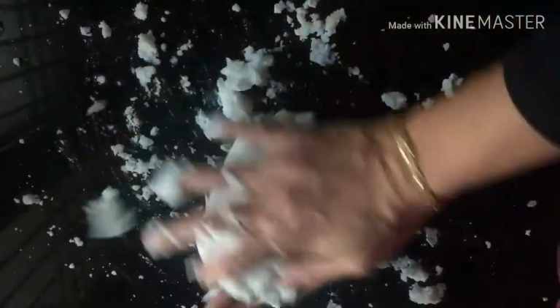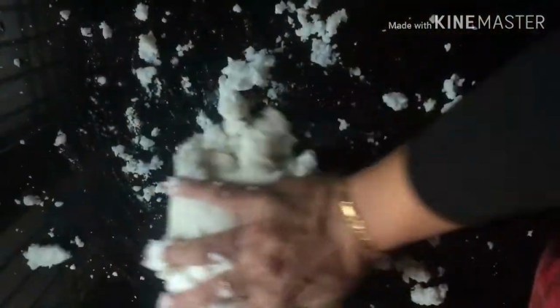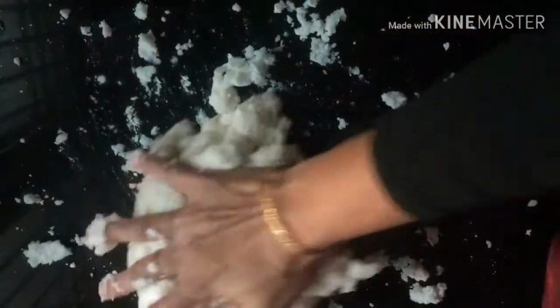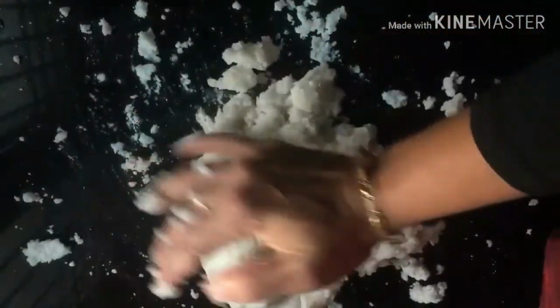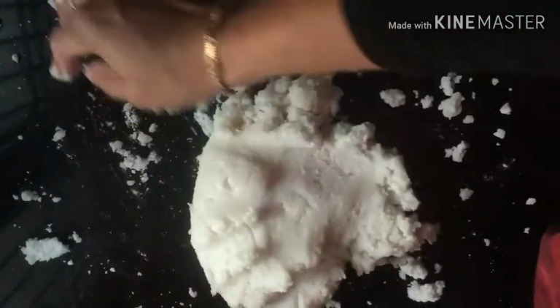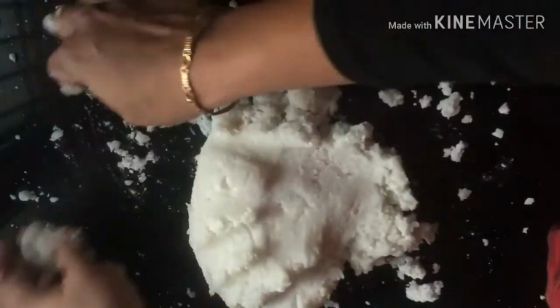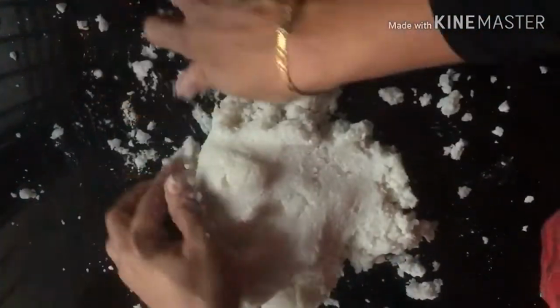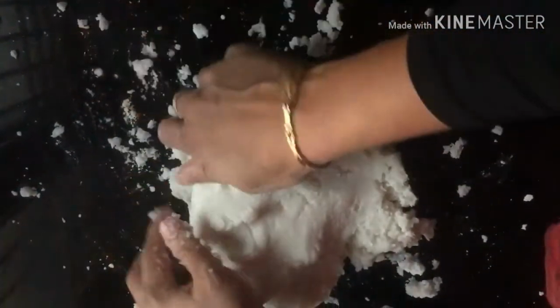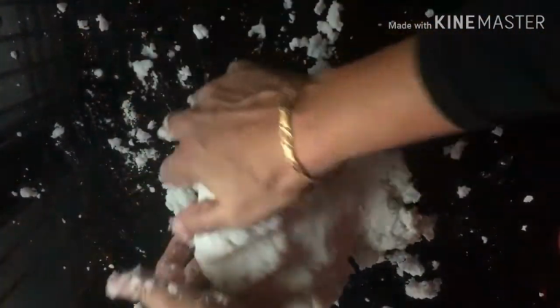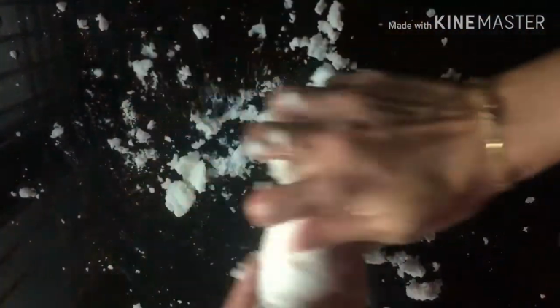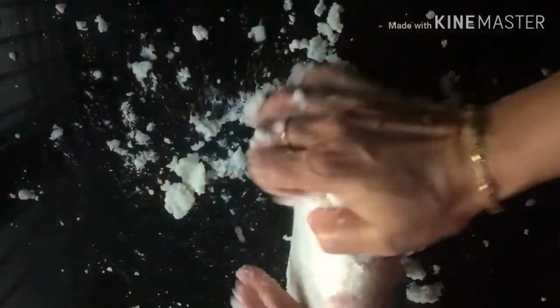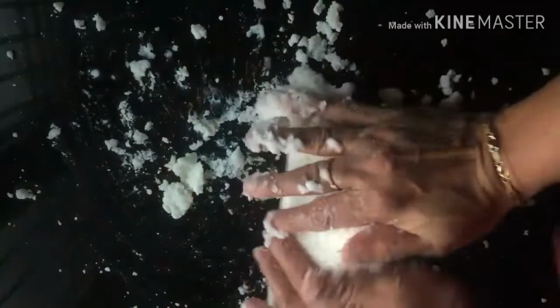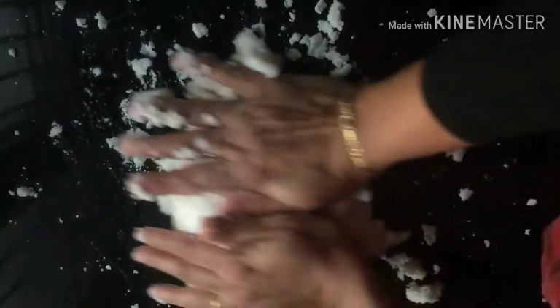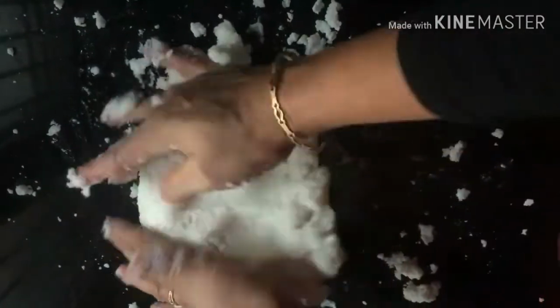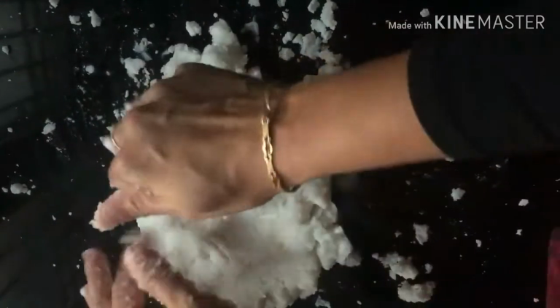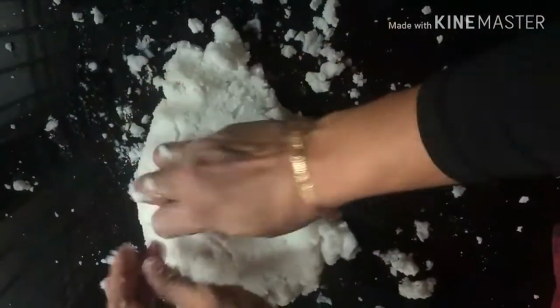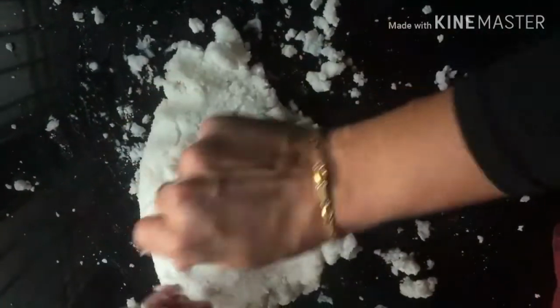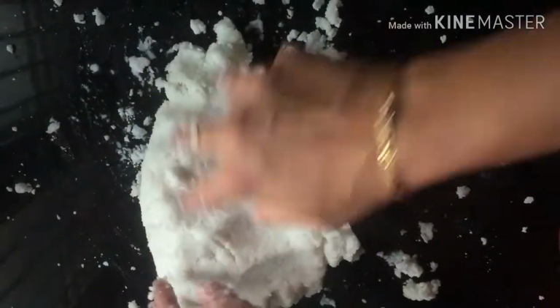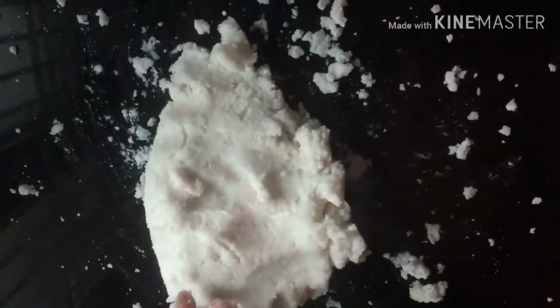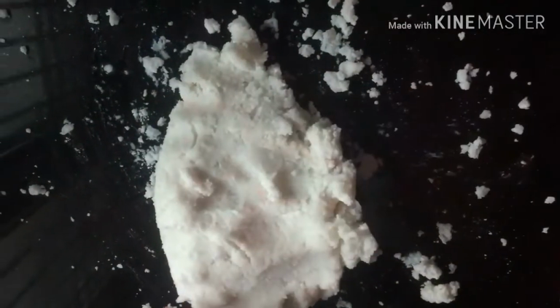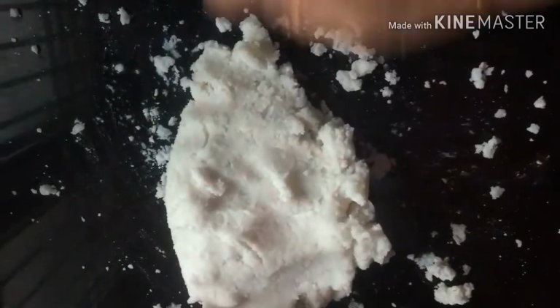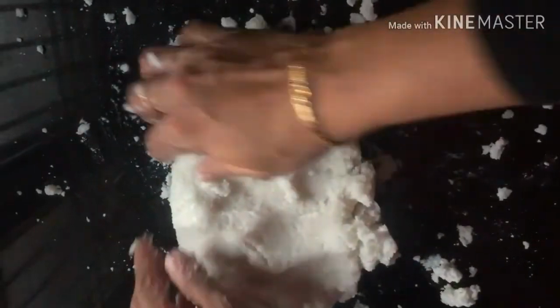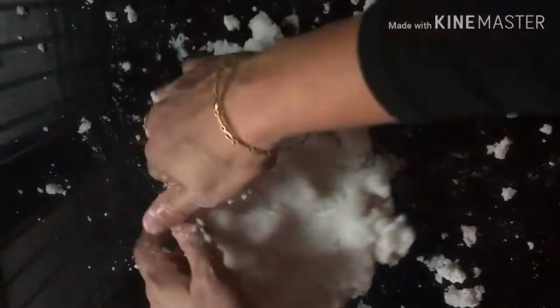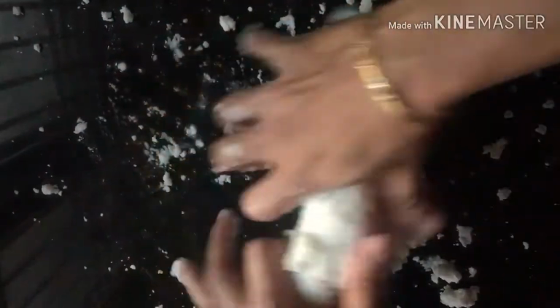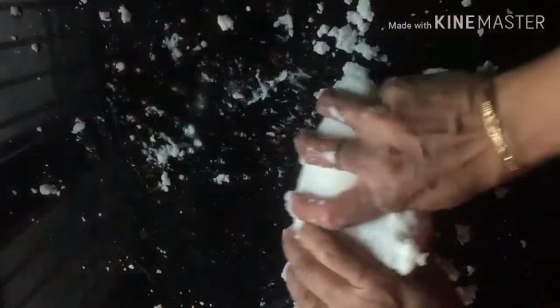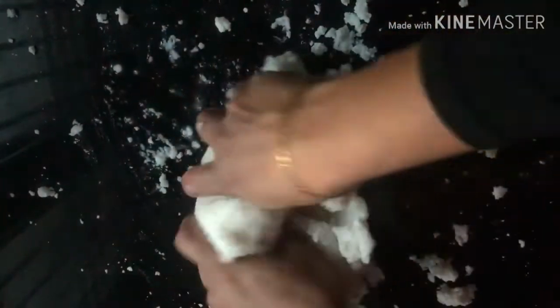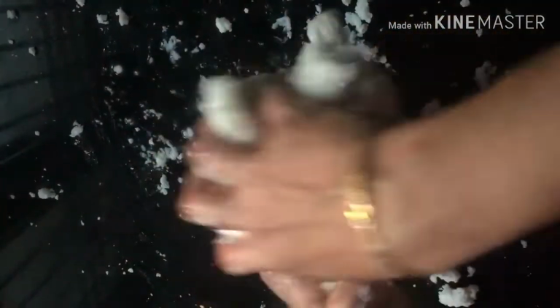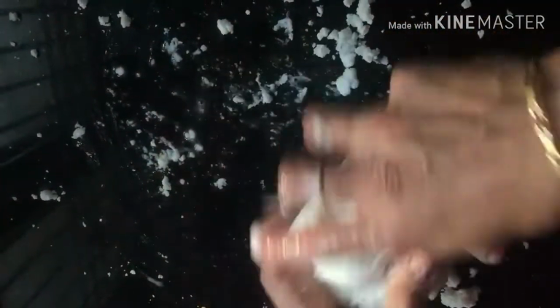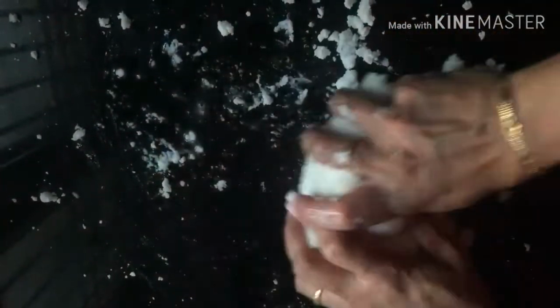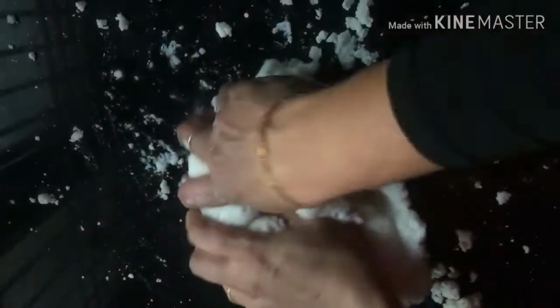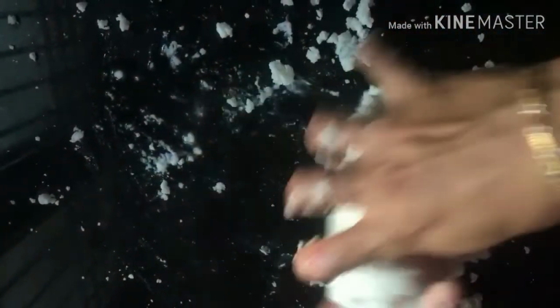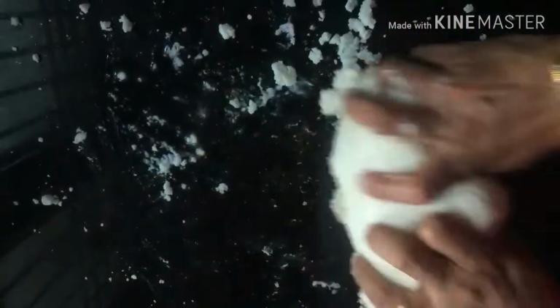That makes it soft. When you cook it, cook it softly. You can cook it softly in the morning. Don't forget to cook it very gently.